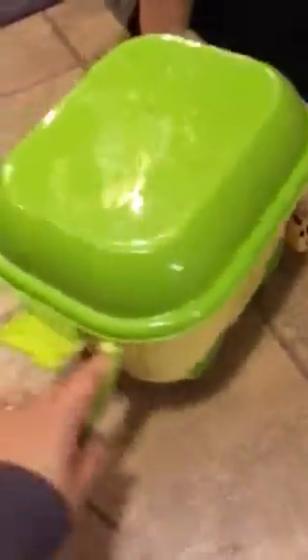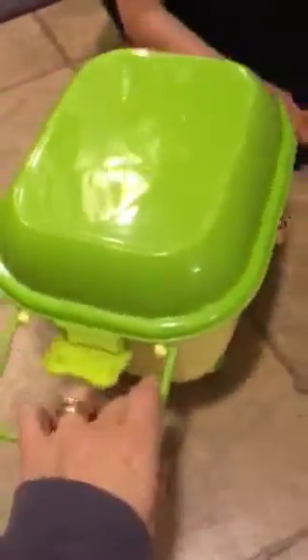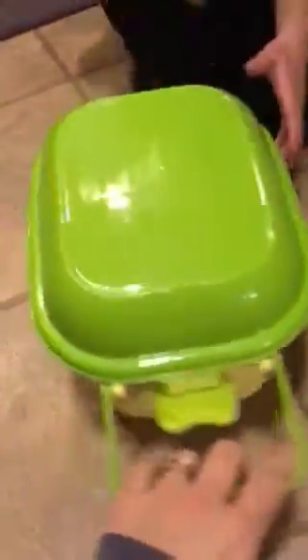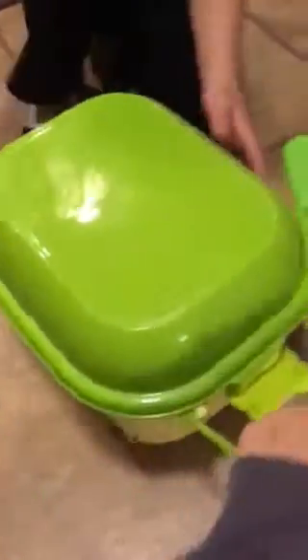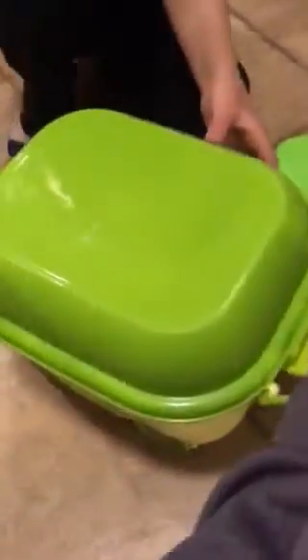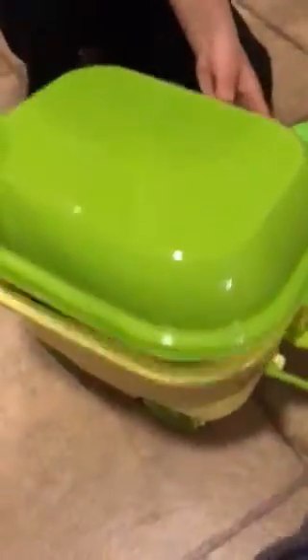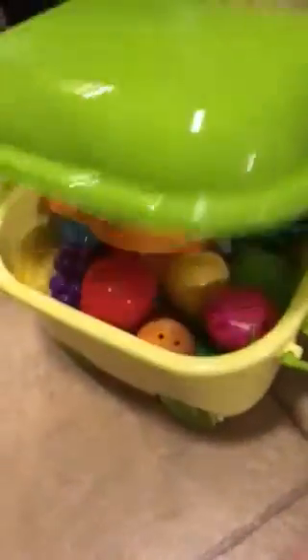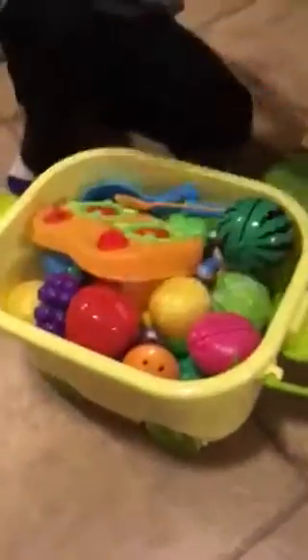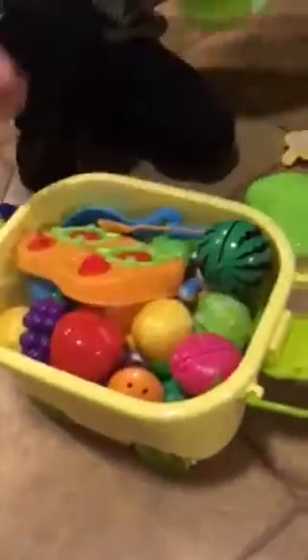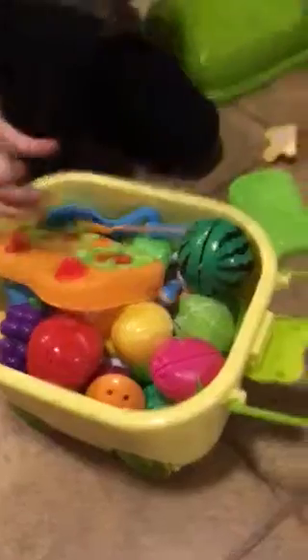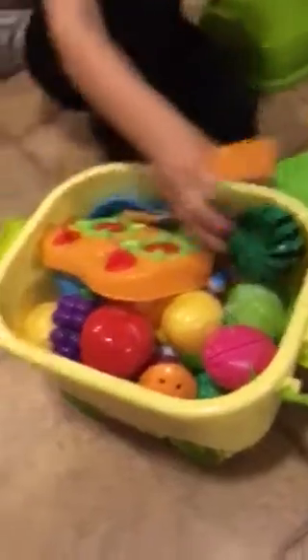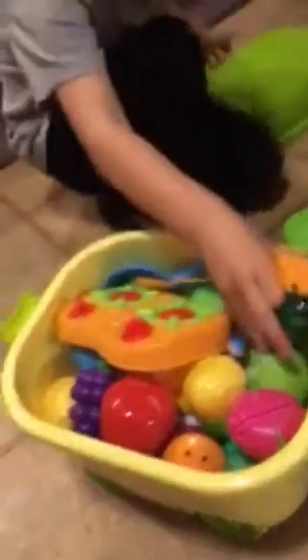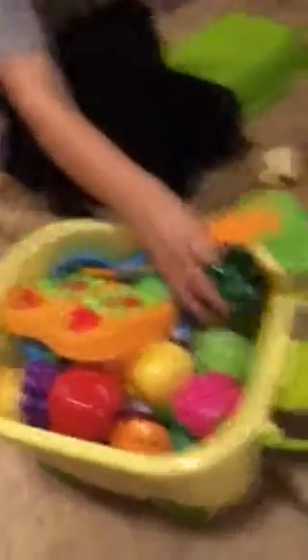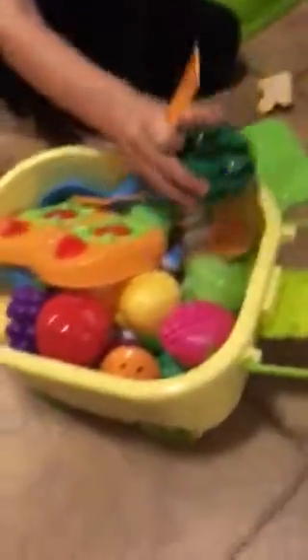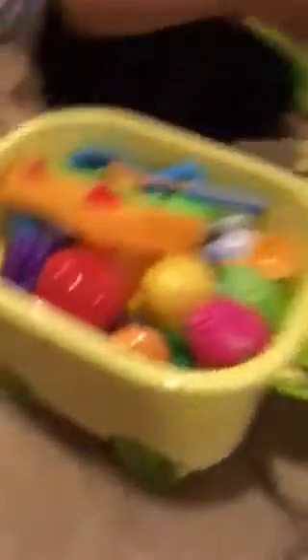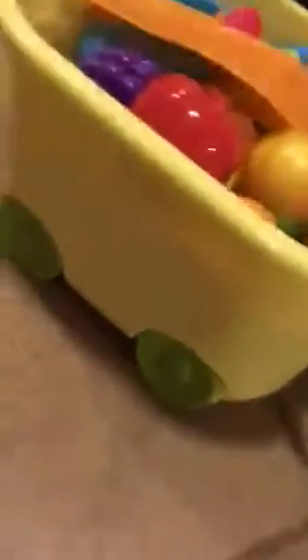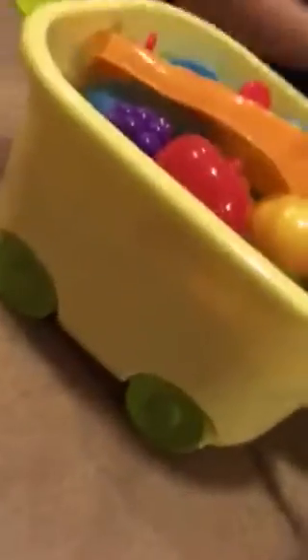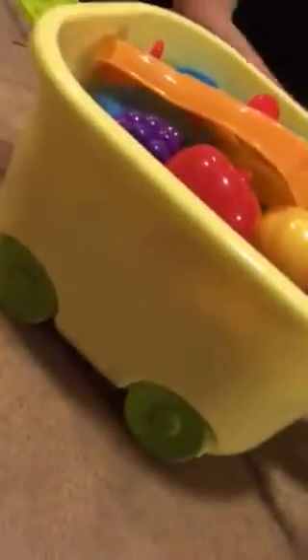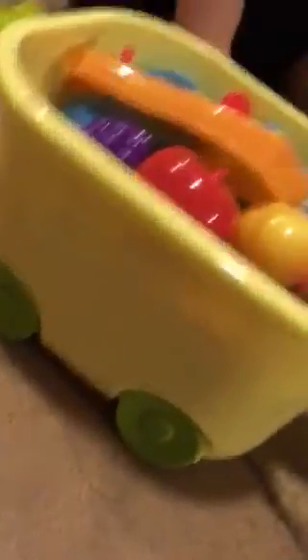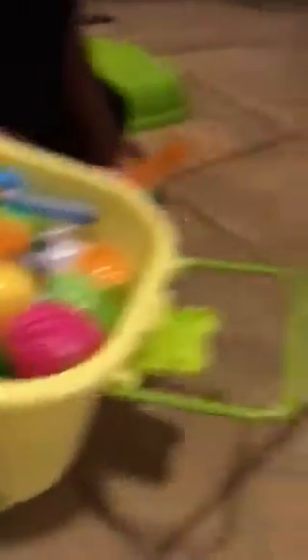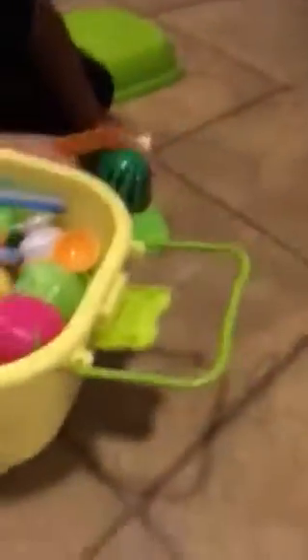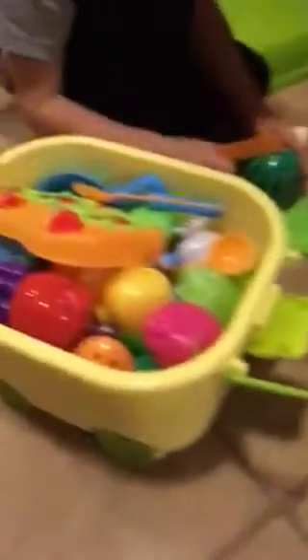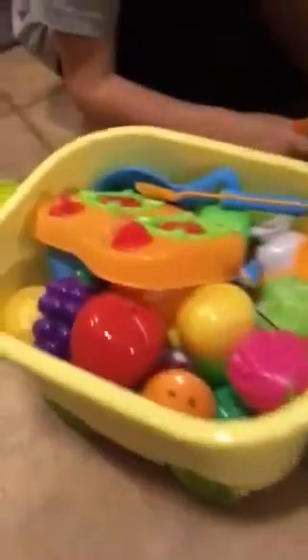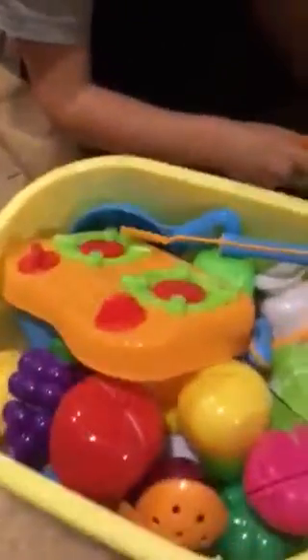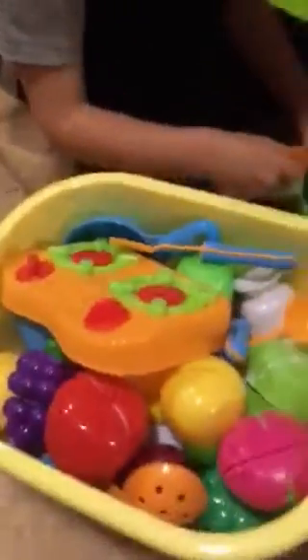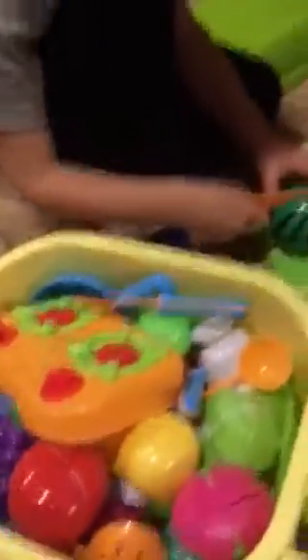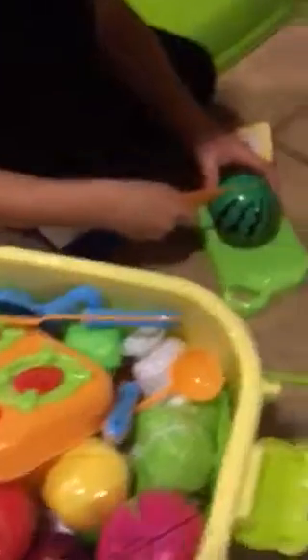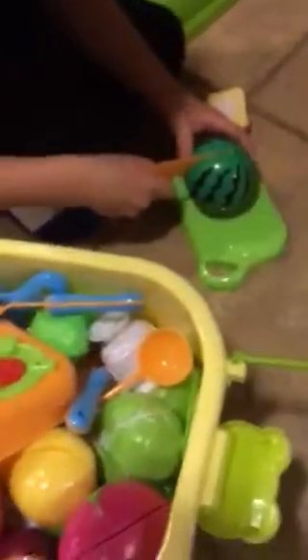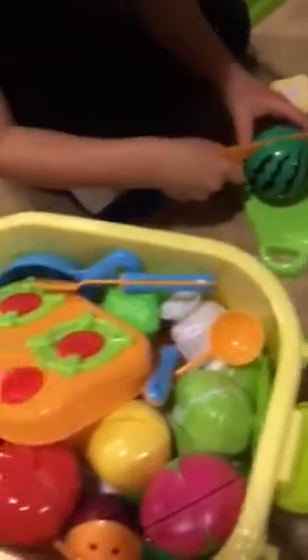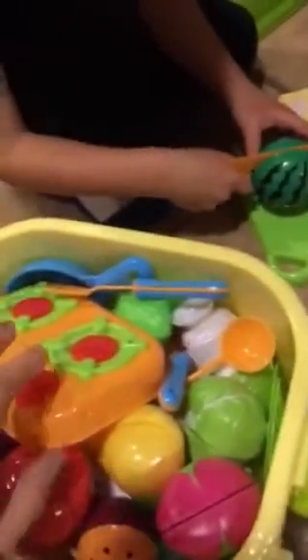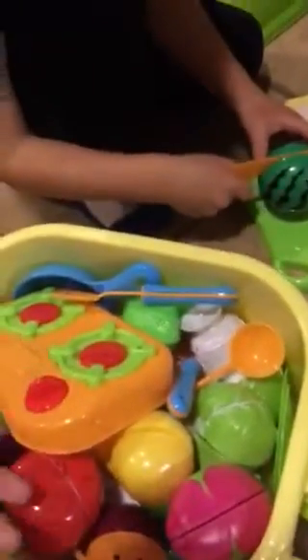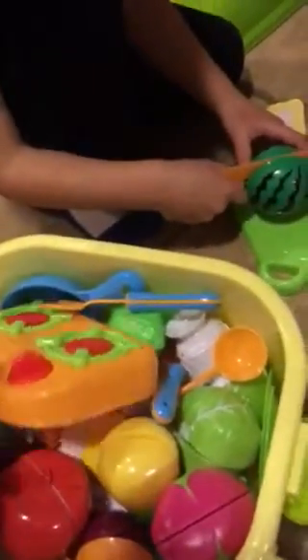The food comes in this cute little container. It has wheels, a little handle, and tons of food.